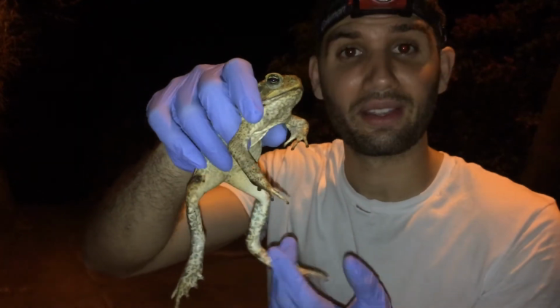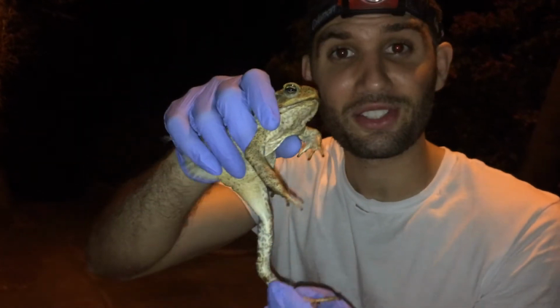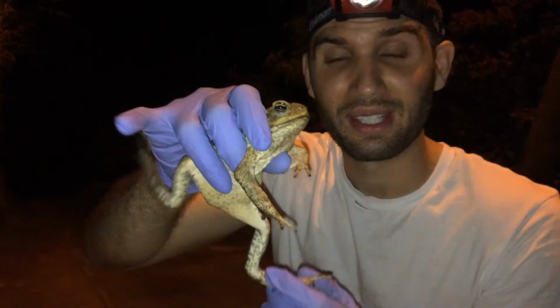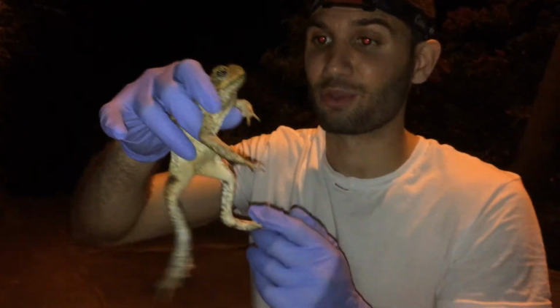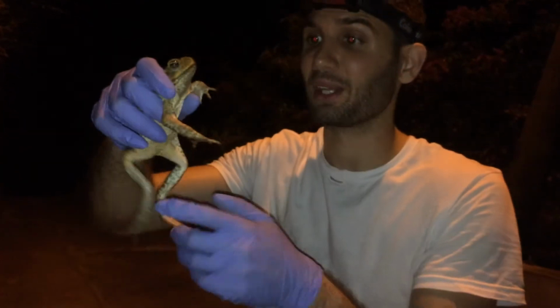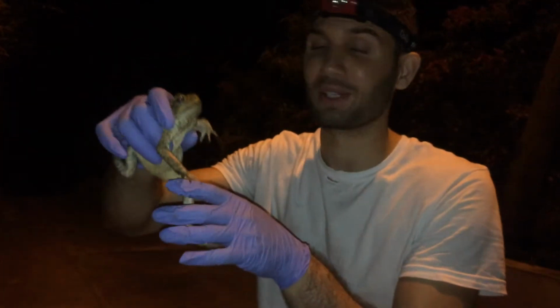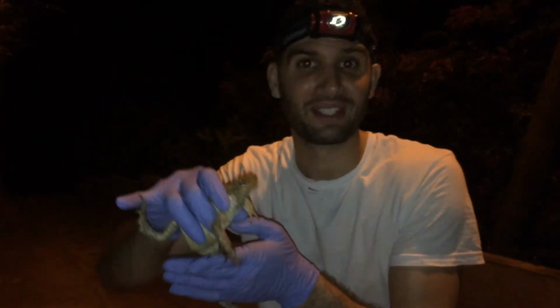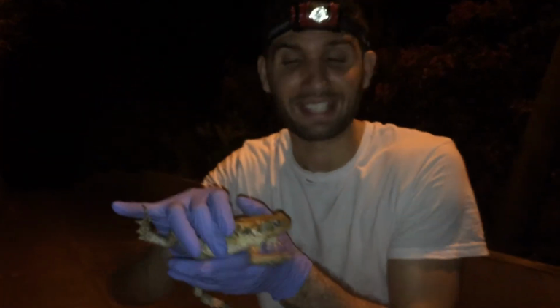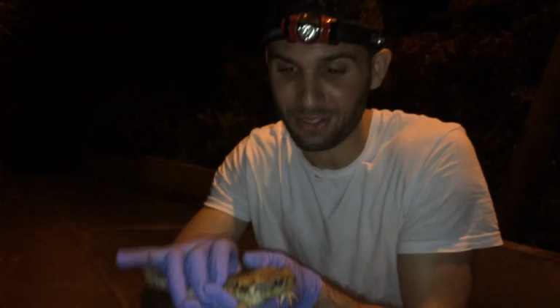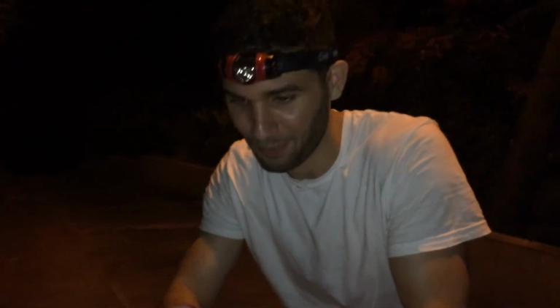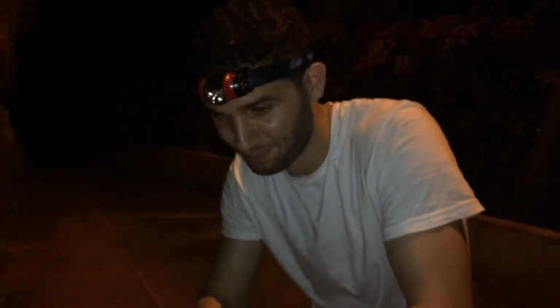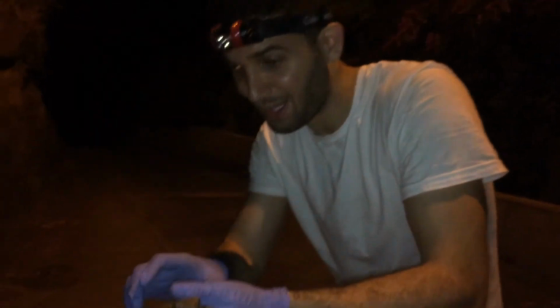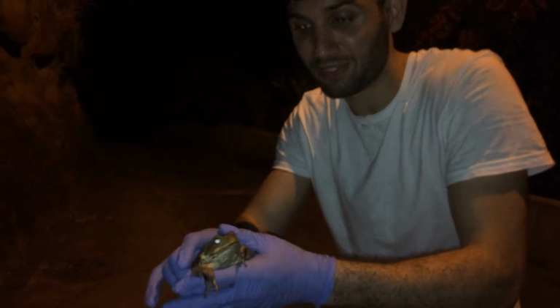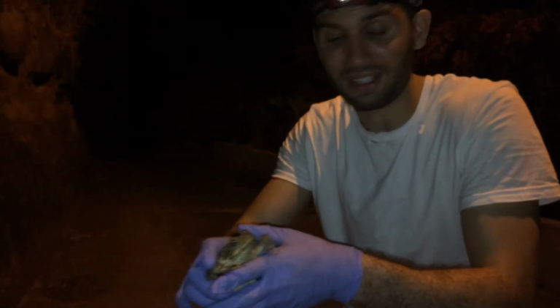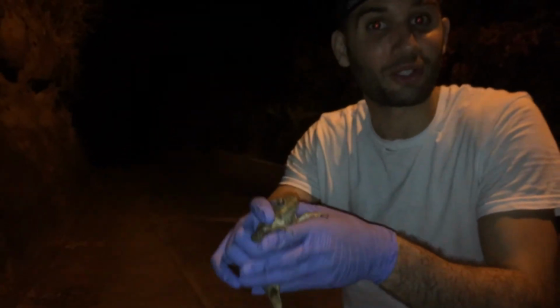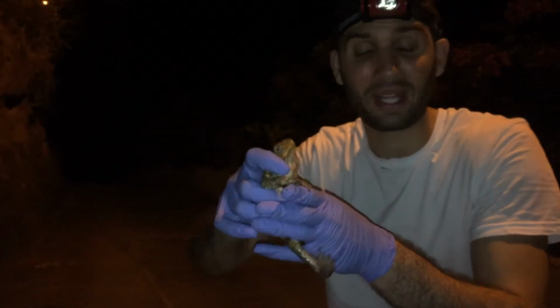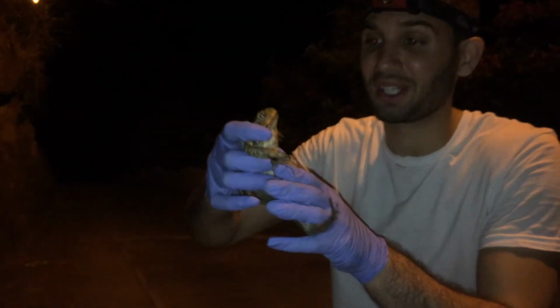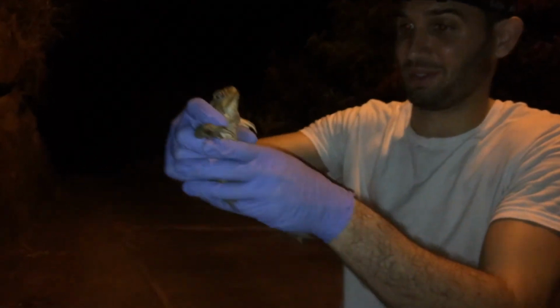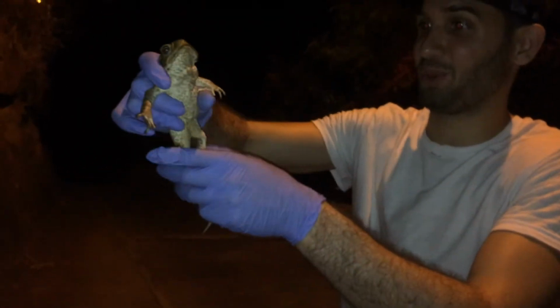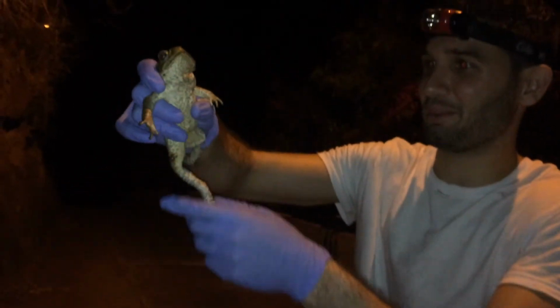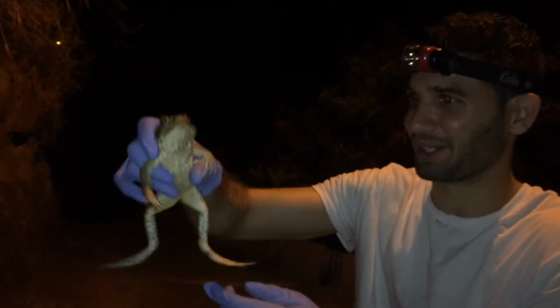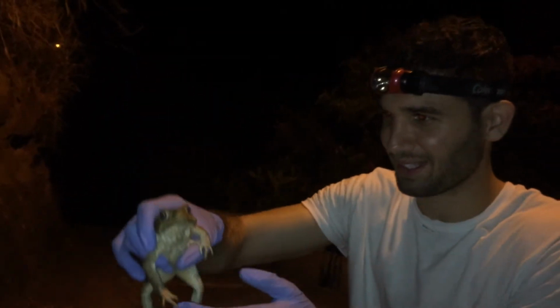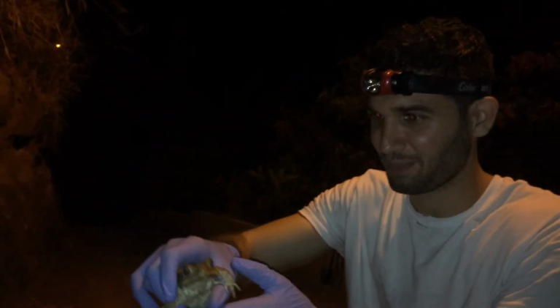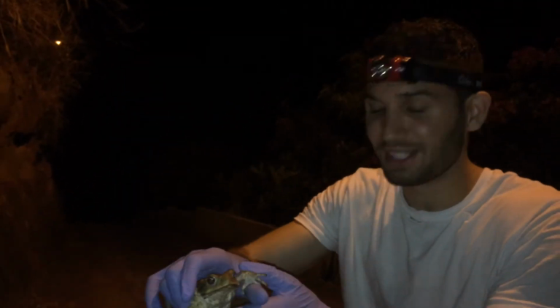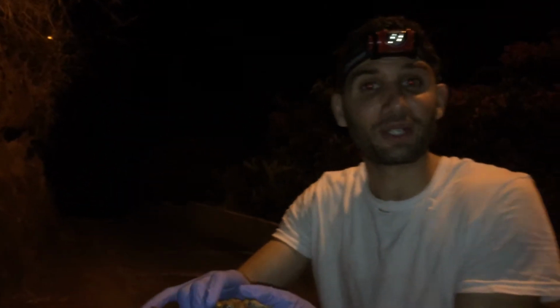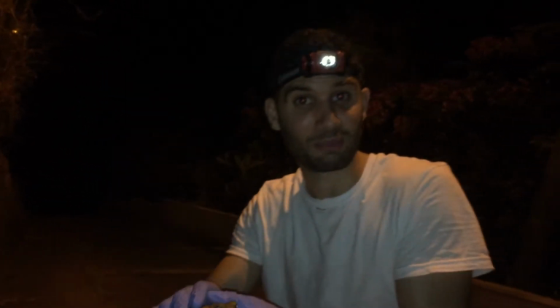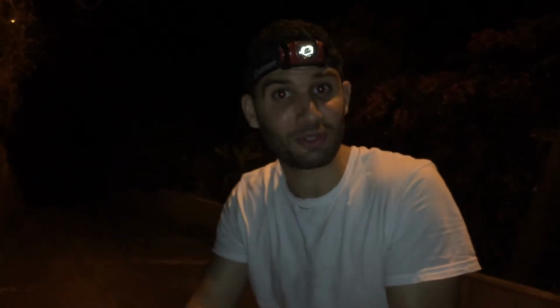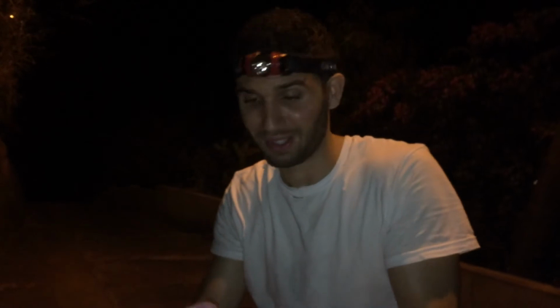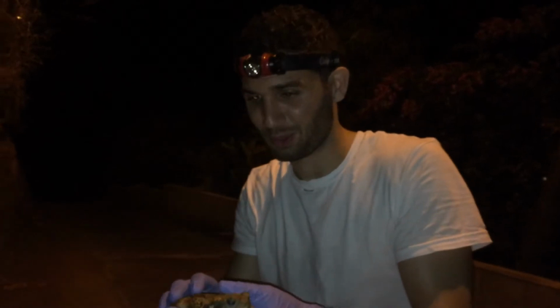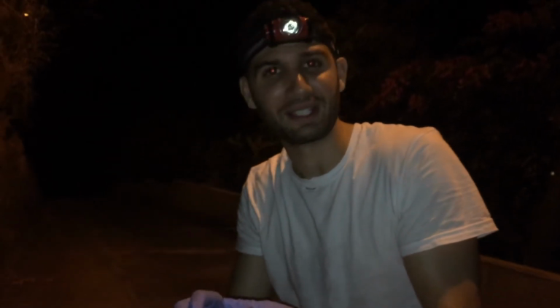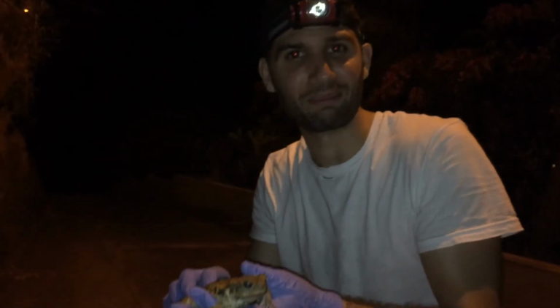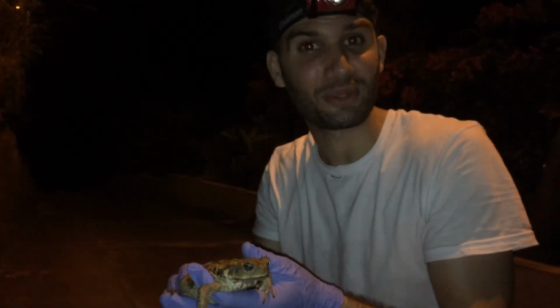This is Rhinella marinus, a cane toad. Believe it or not, this large toad actually gets quite a bit bigger than this. It's a very interesting species with a pretty neat backstory.